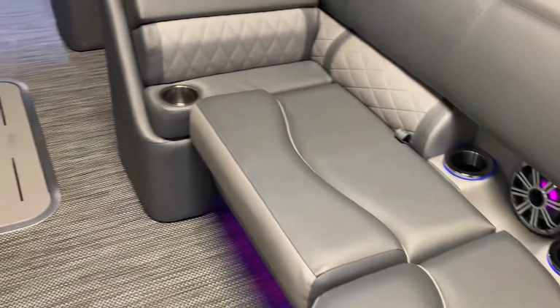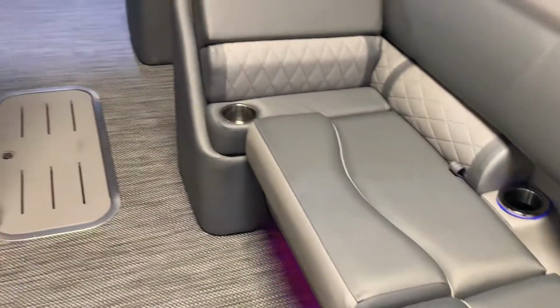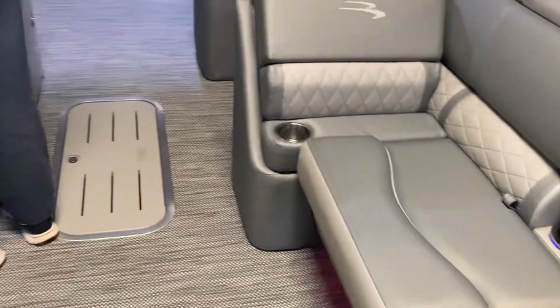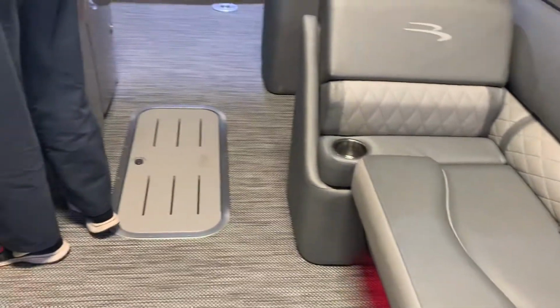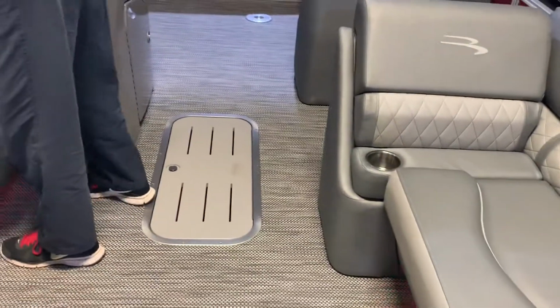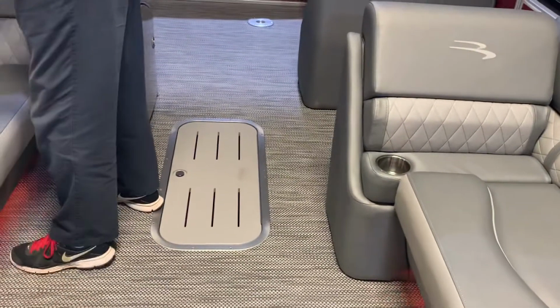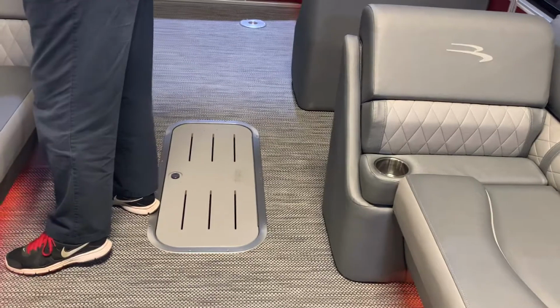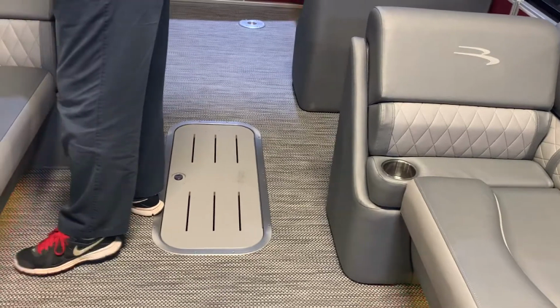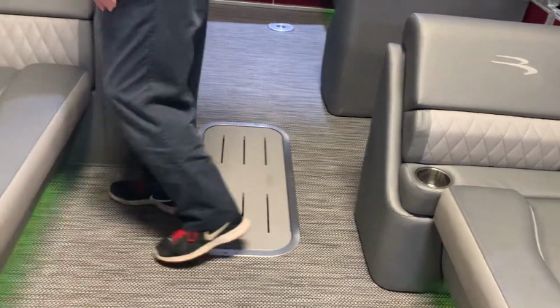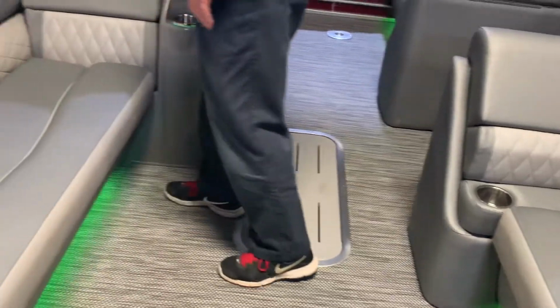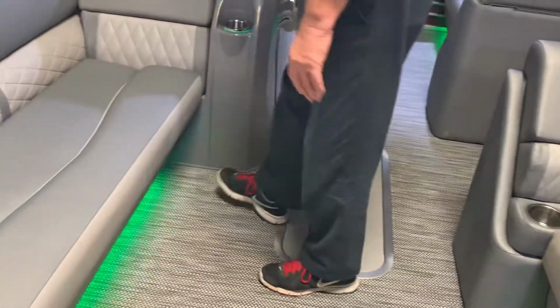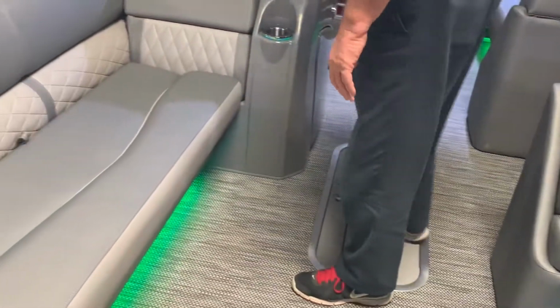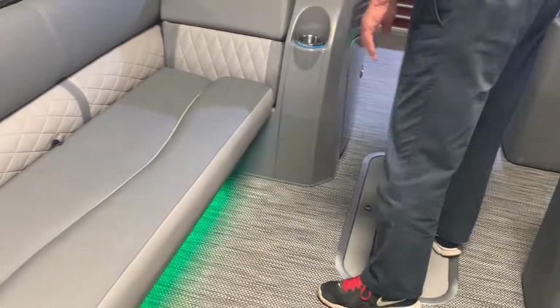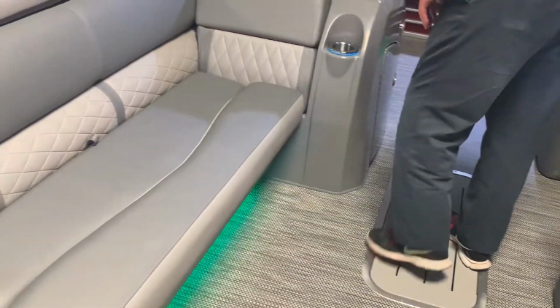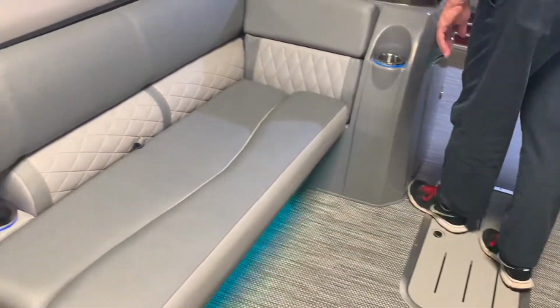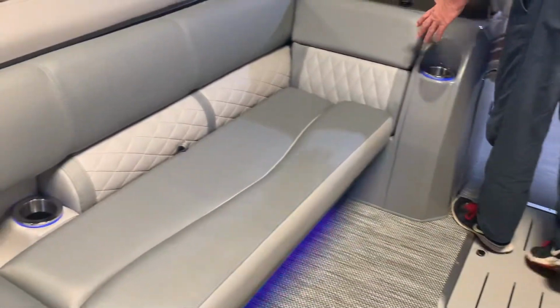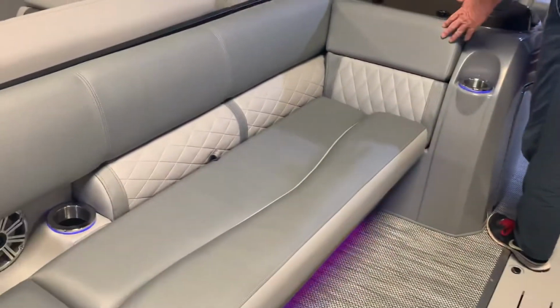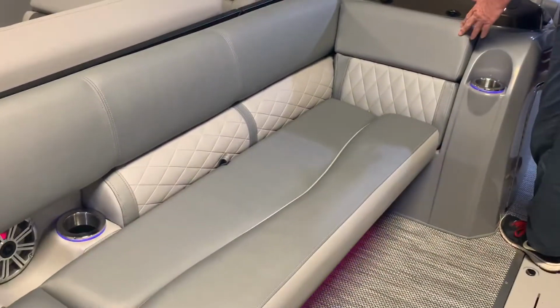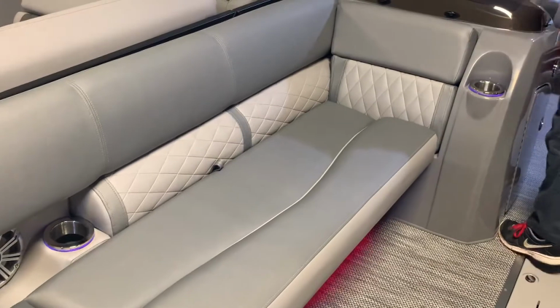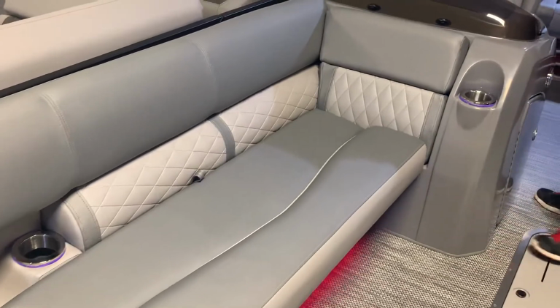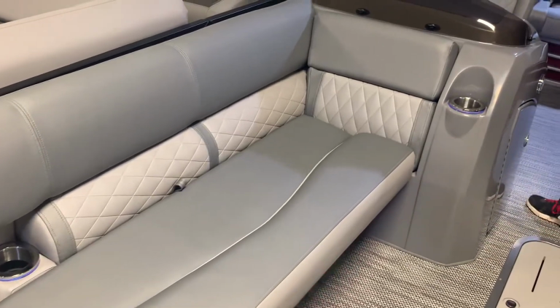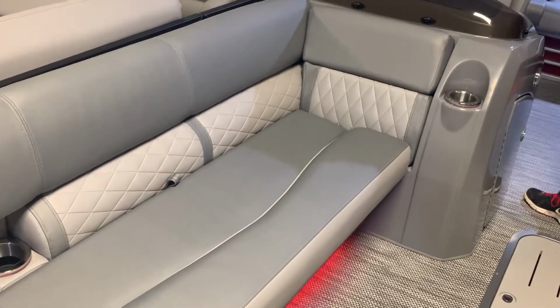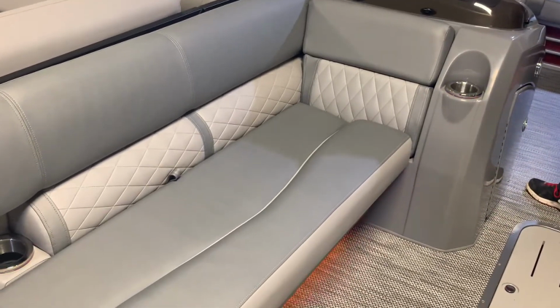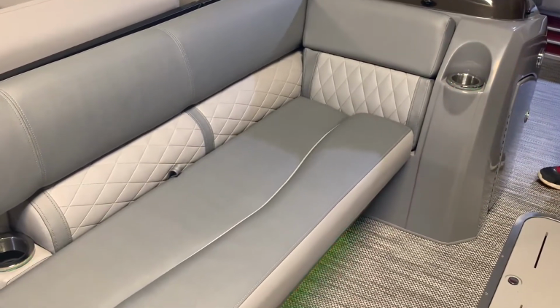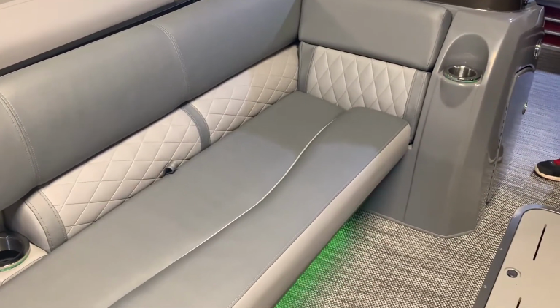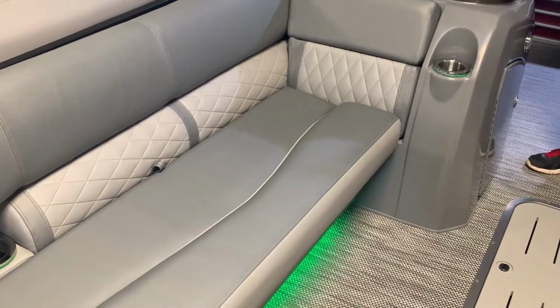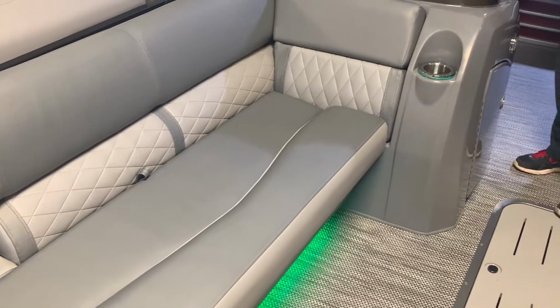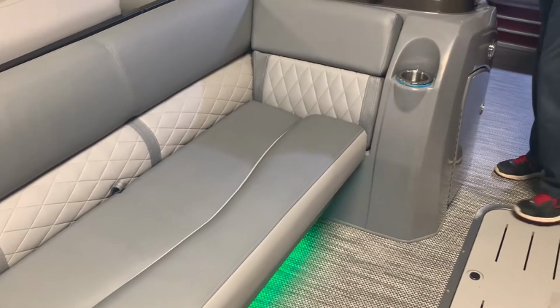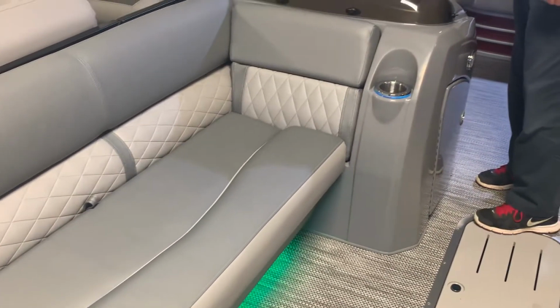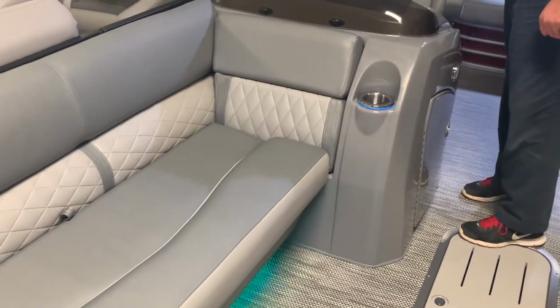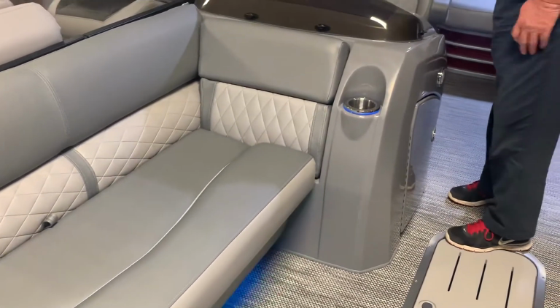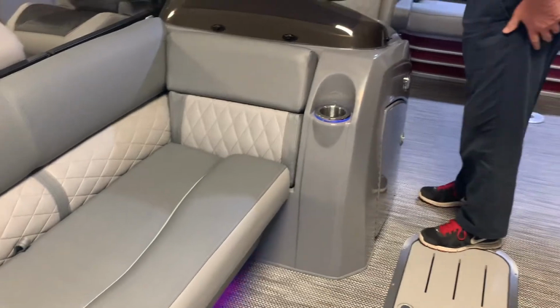With this layout, we get an extra-long modified lounger on the front to seat several people. That's one thing about this layout — it gives you the ability to seat a lot of people.